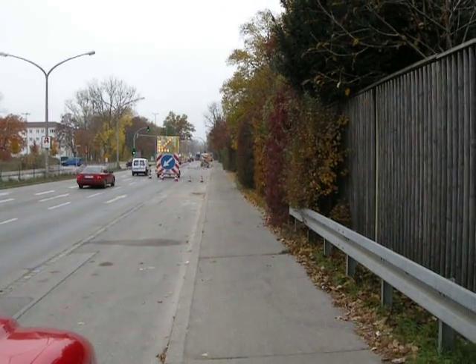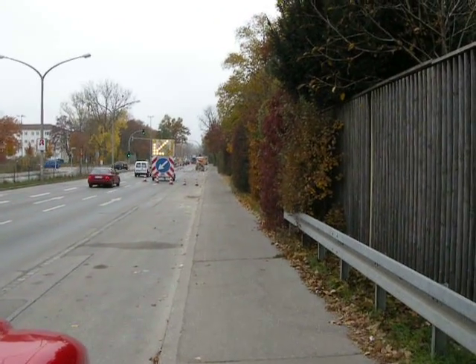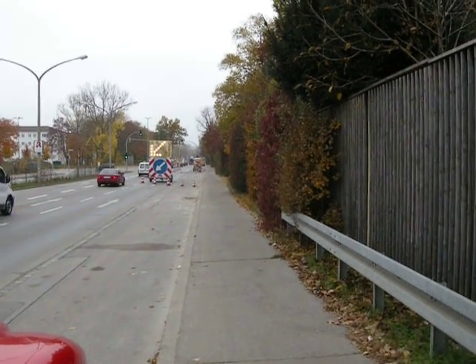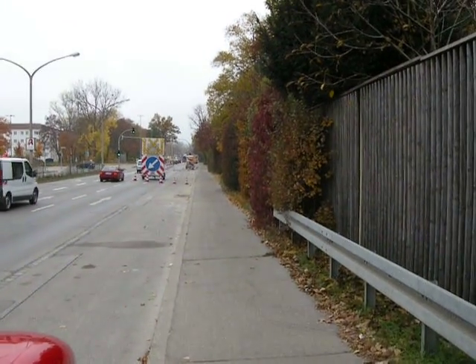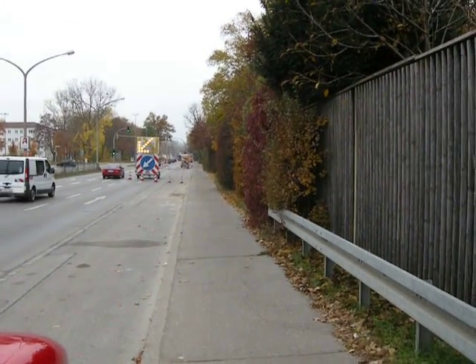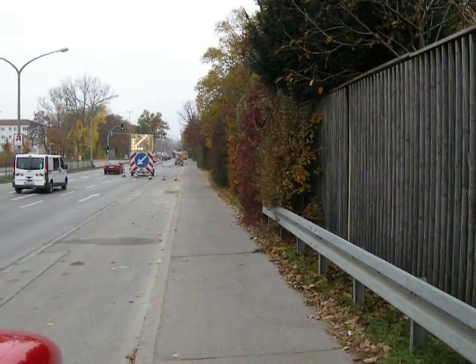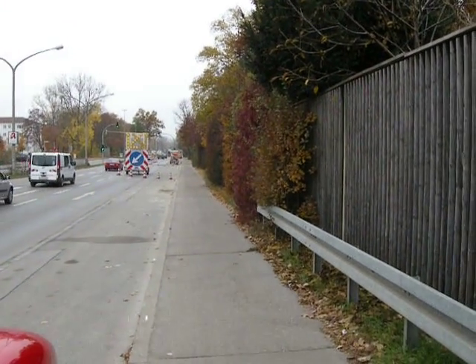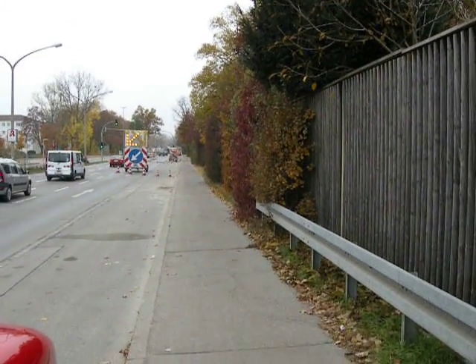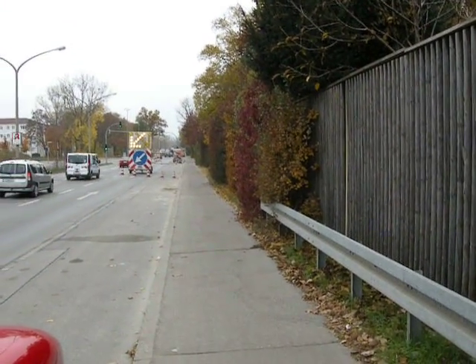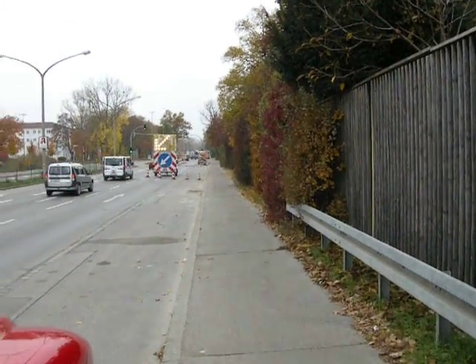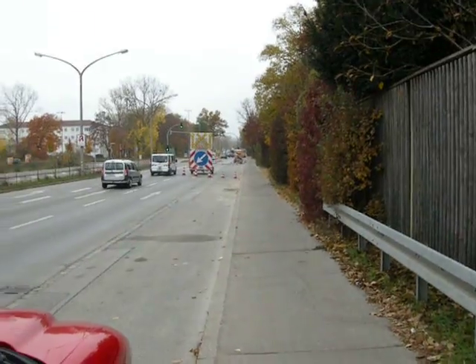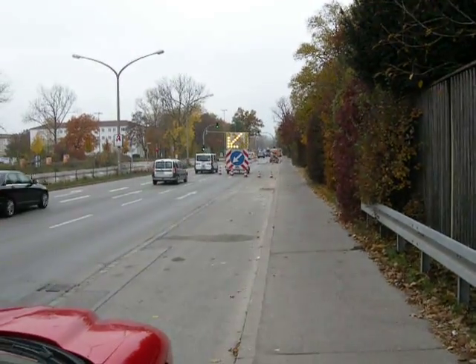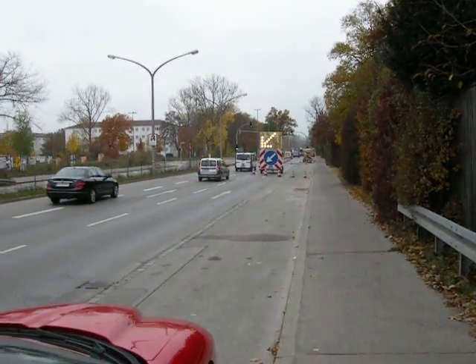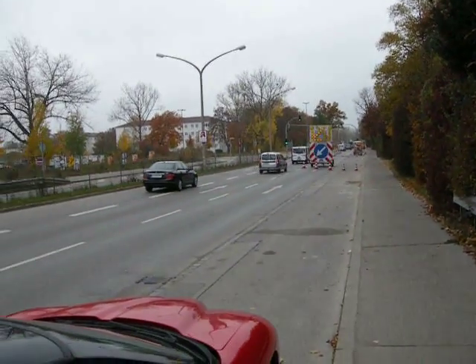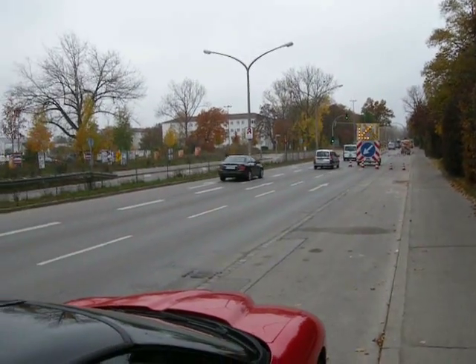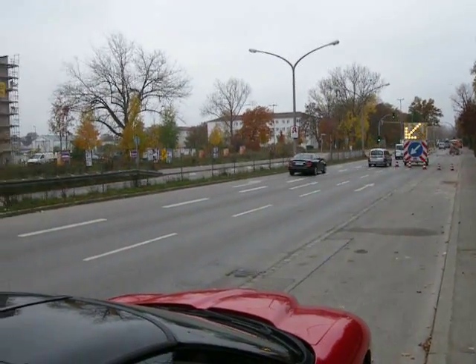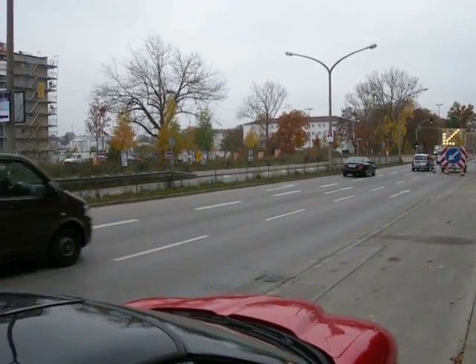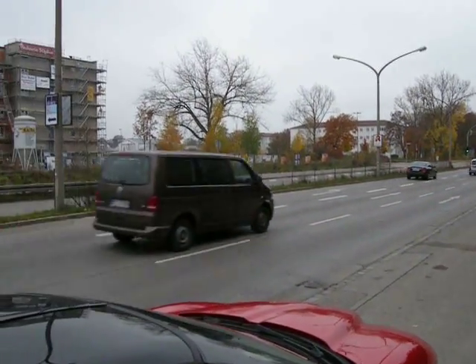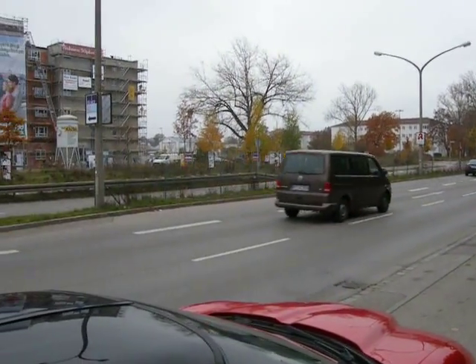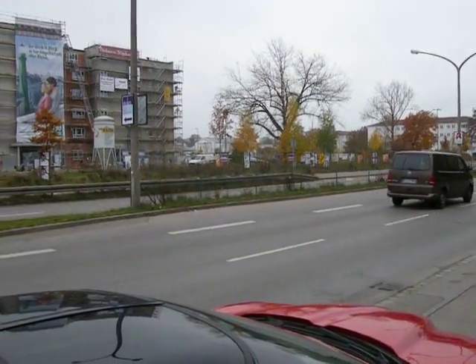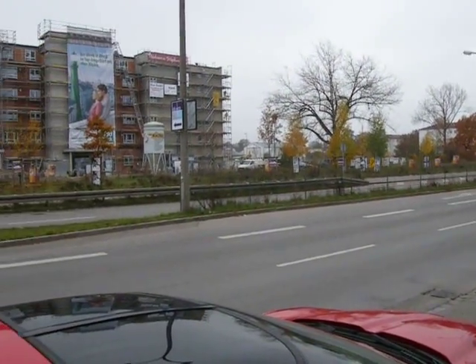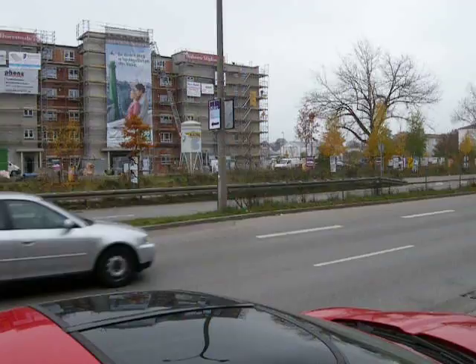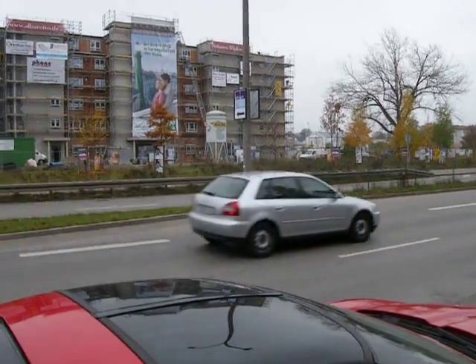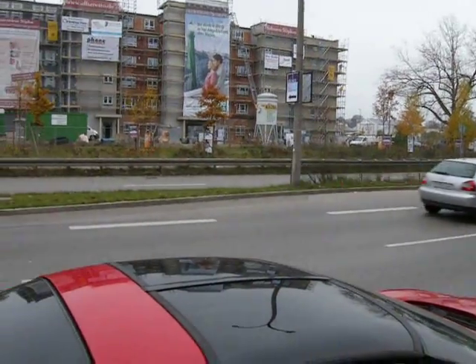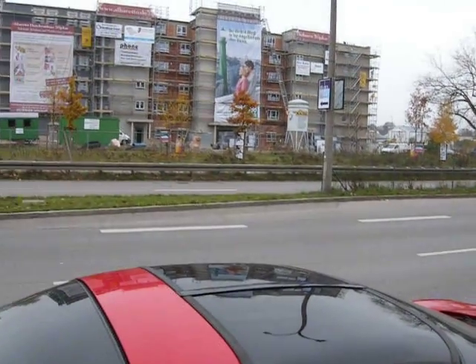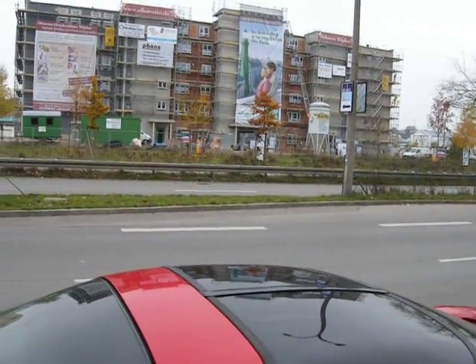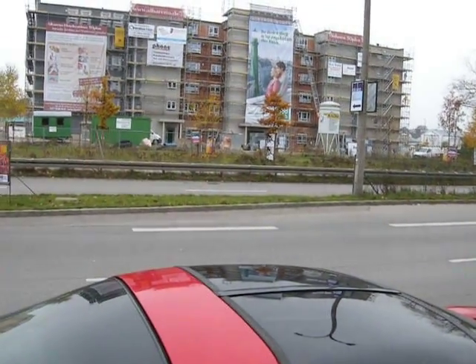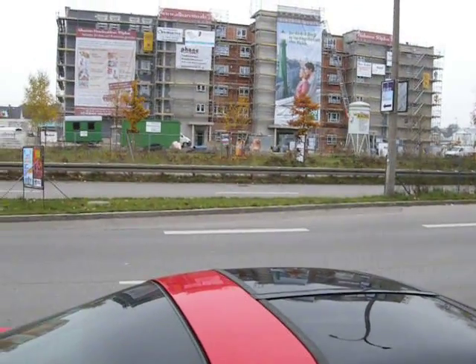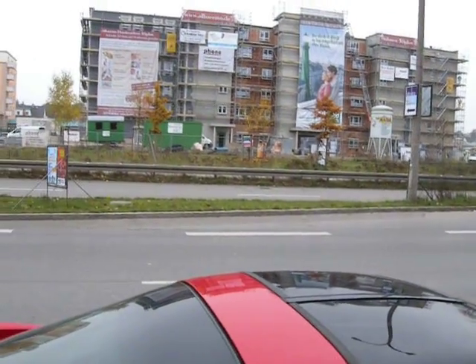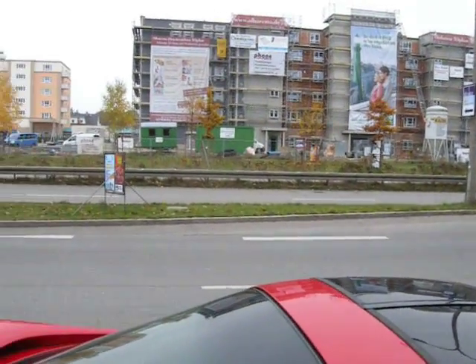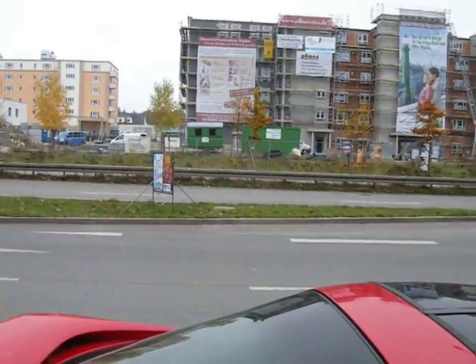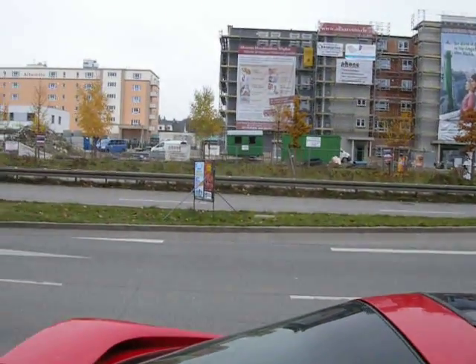And that pretty much wraps up where we're at right now. One more quick glance across for that last look. It is 7 November 2011.